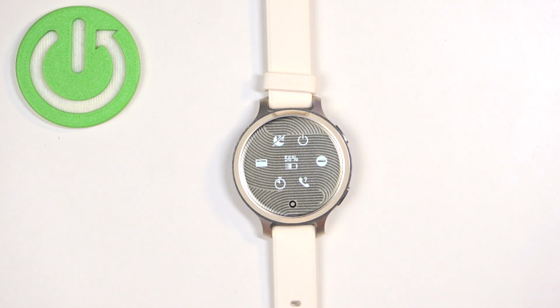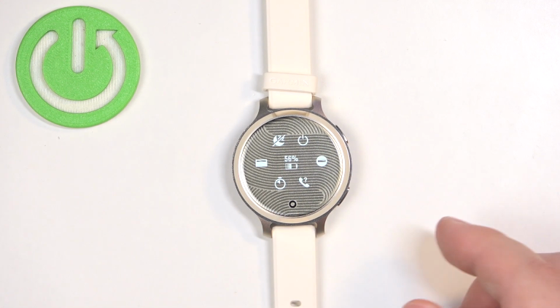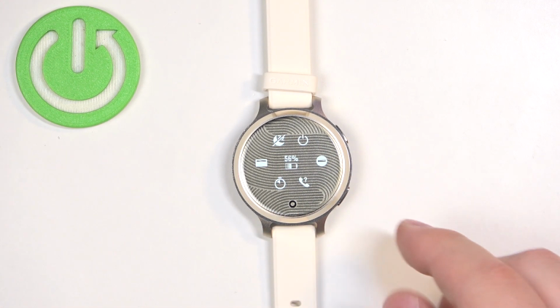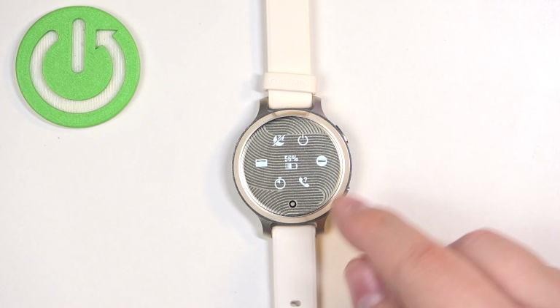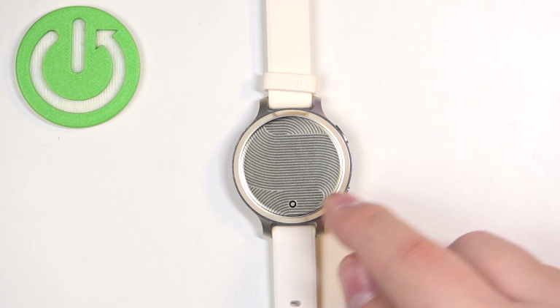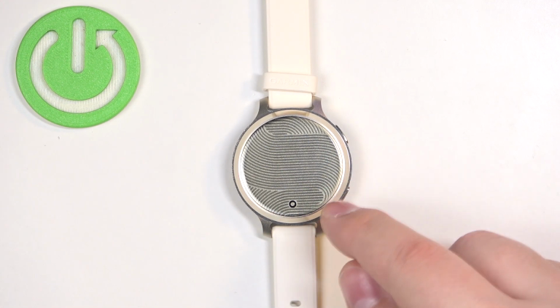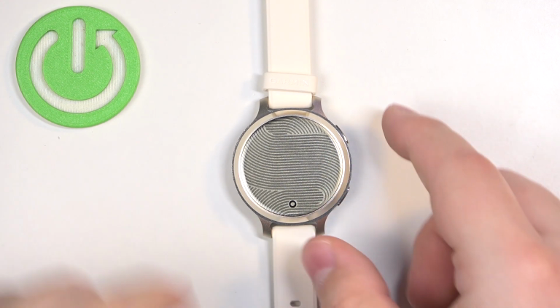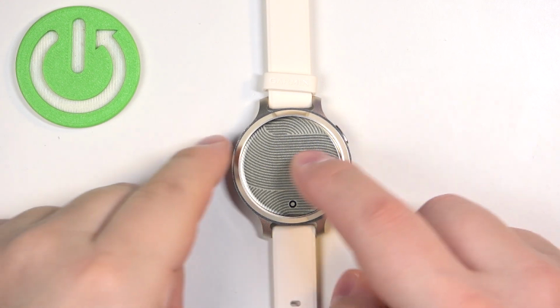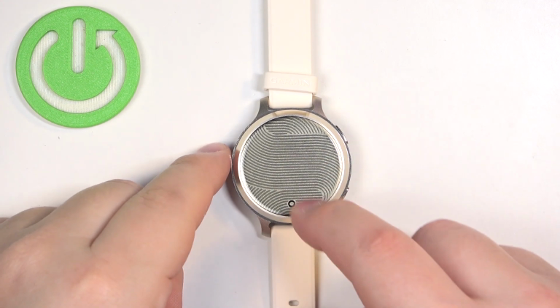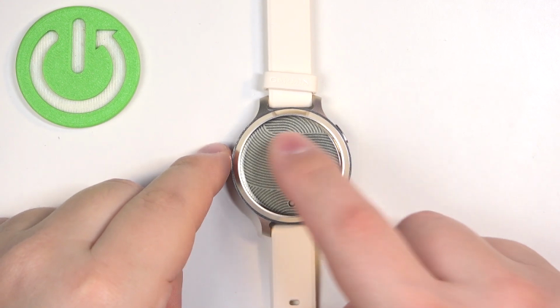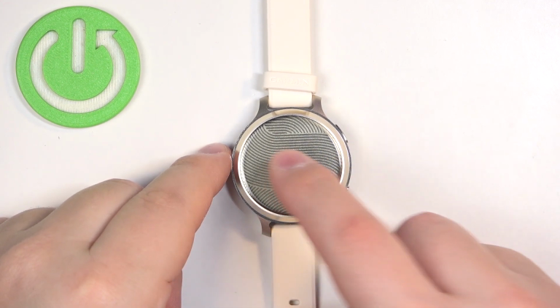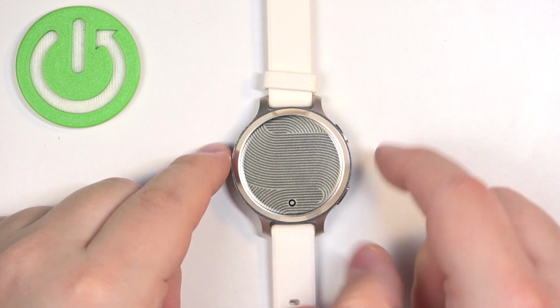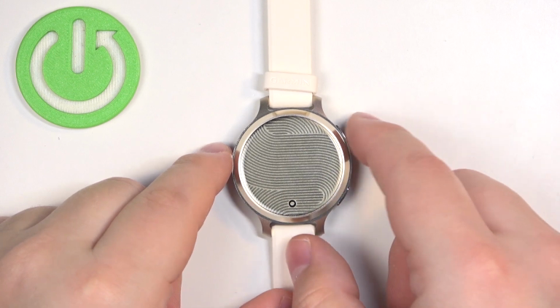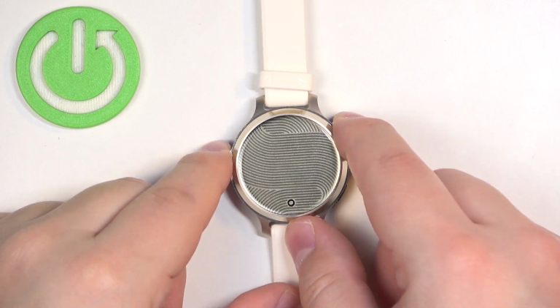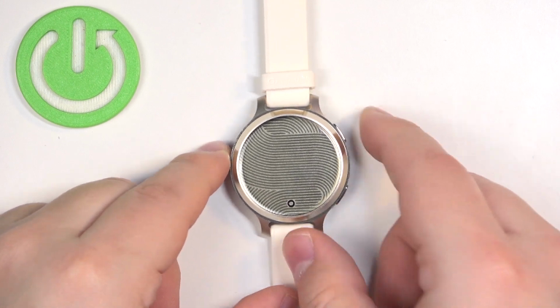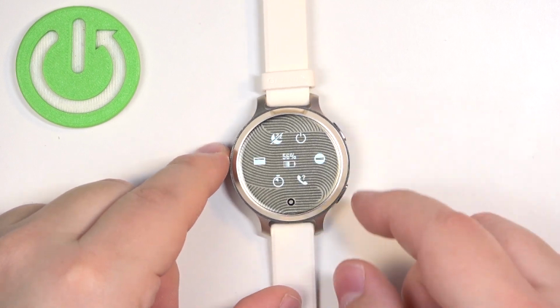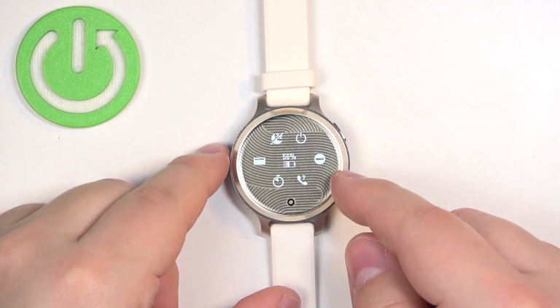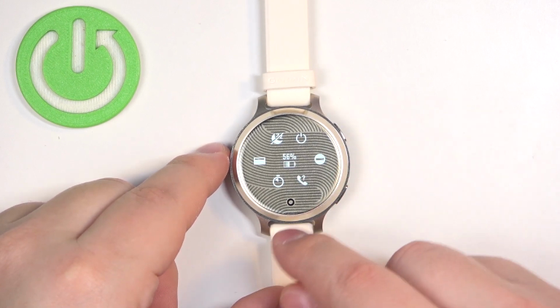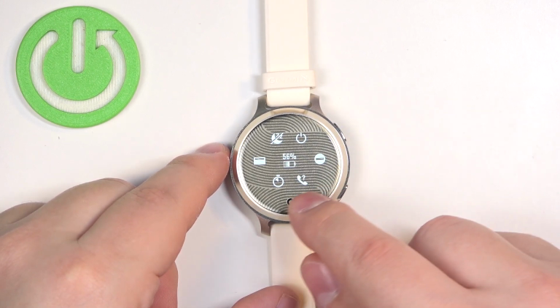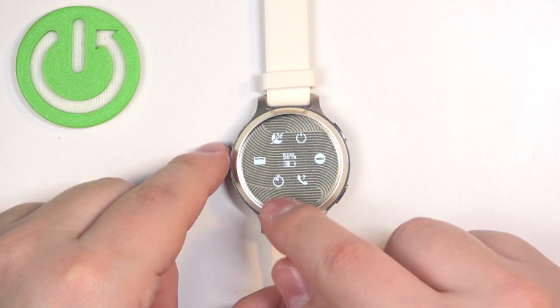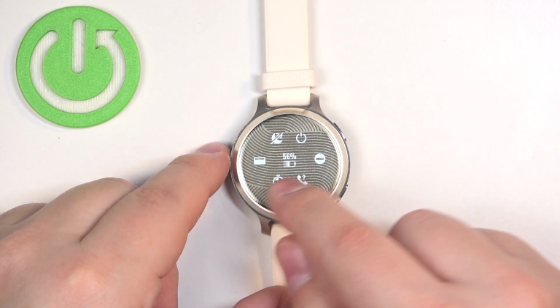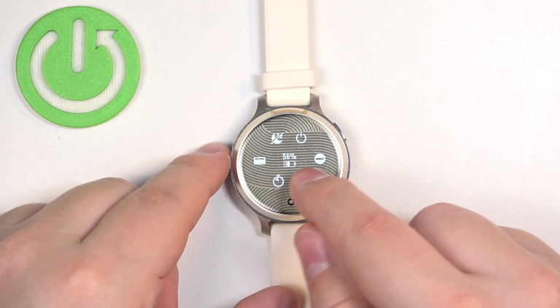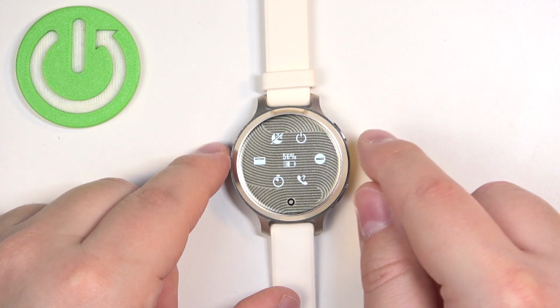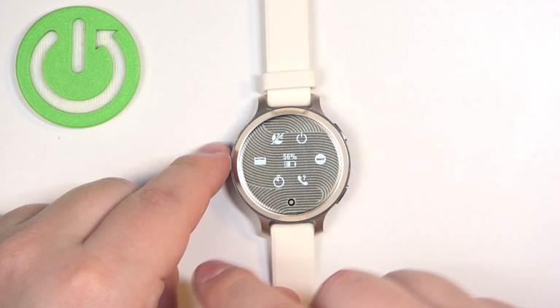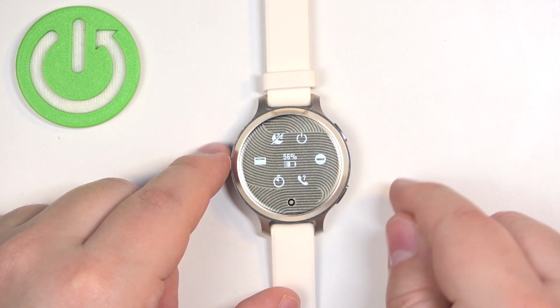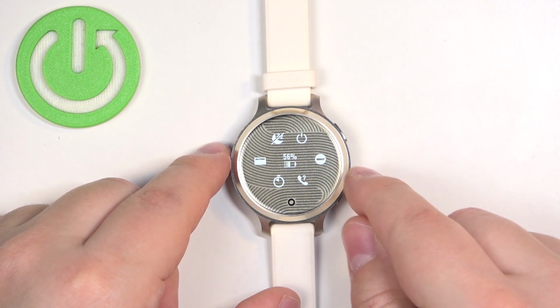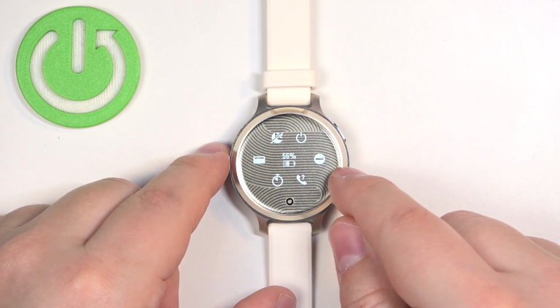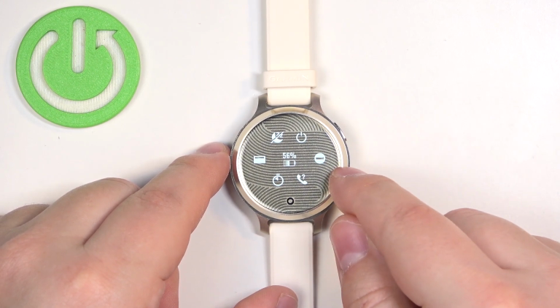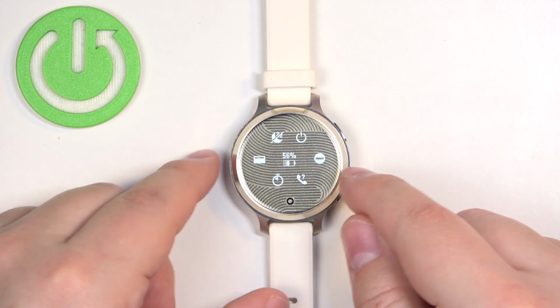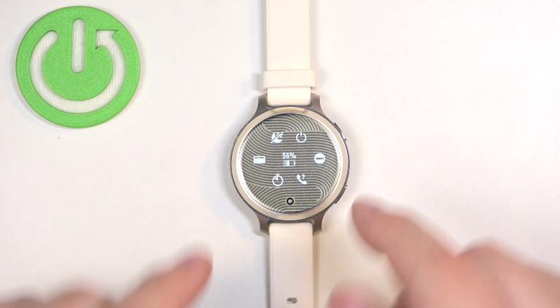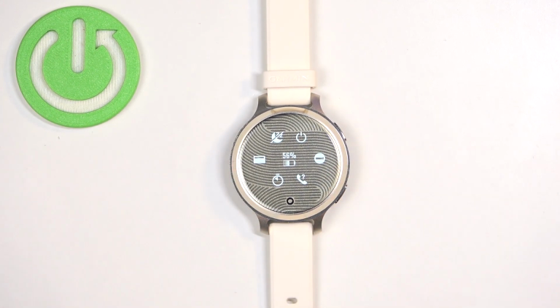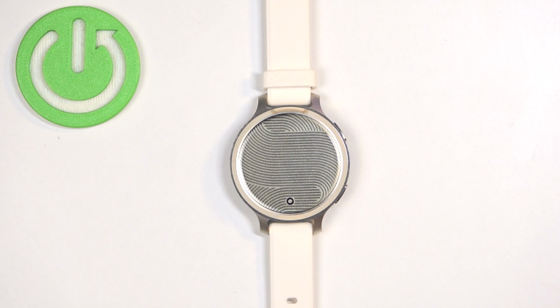You can tell by the icon changing how it looks. If the Do Not Disturb mode is turned off it's crossed out, and if it's on it's basically a normal icon.